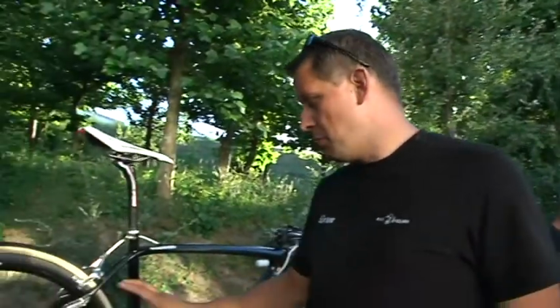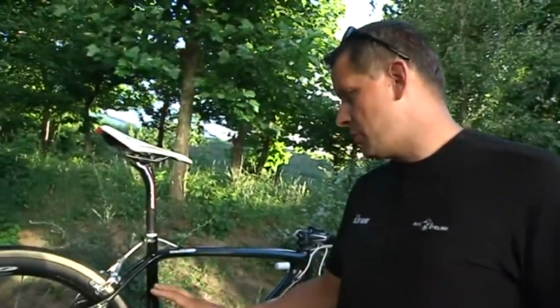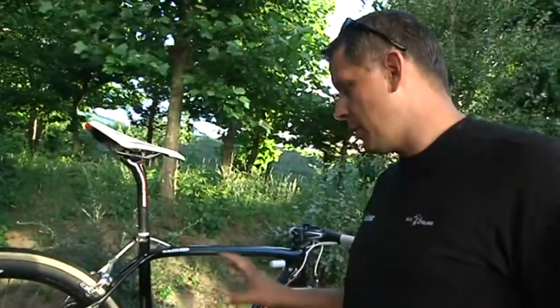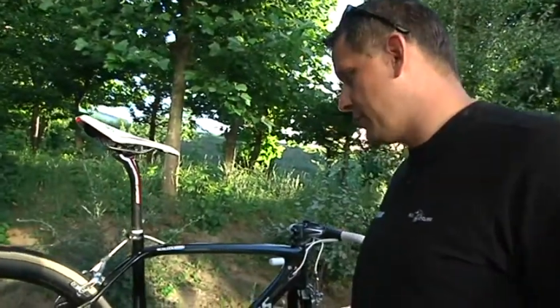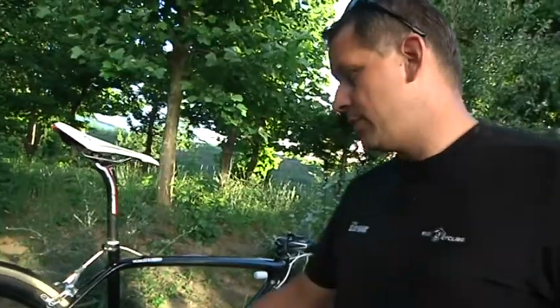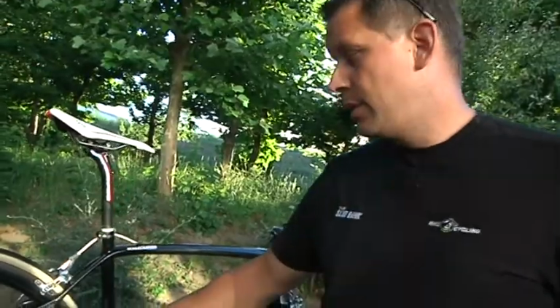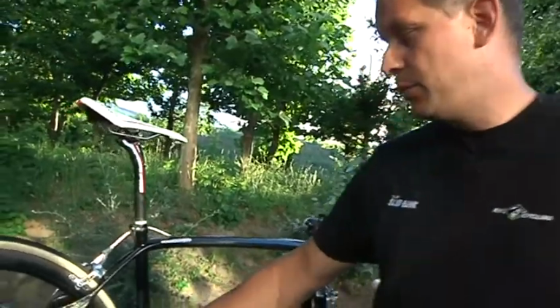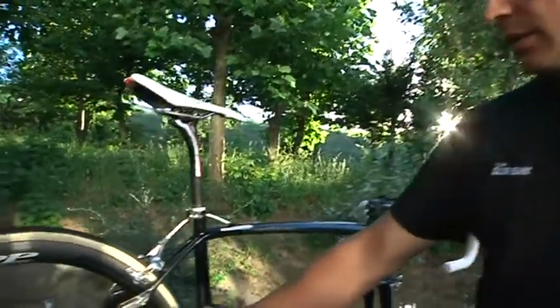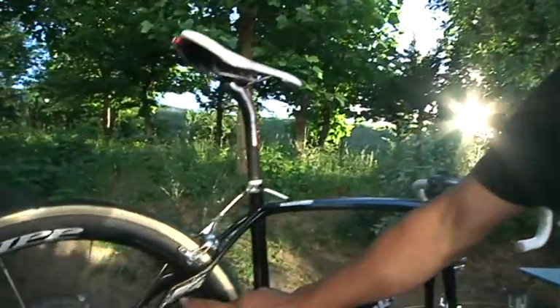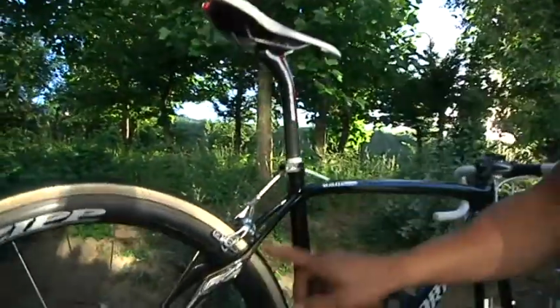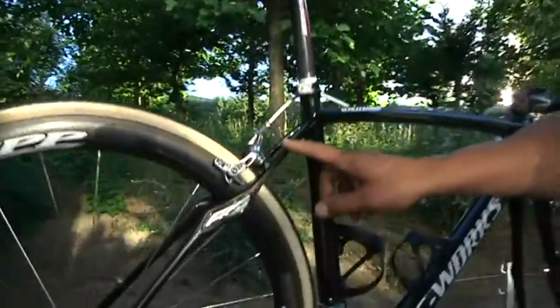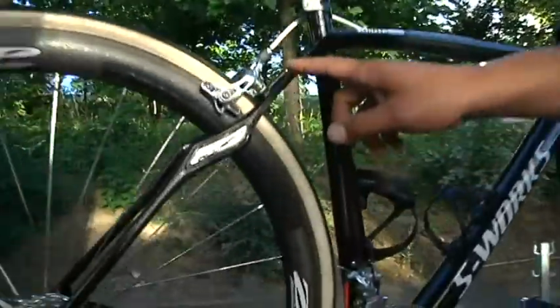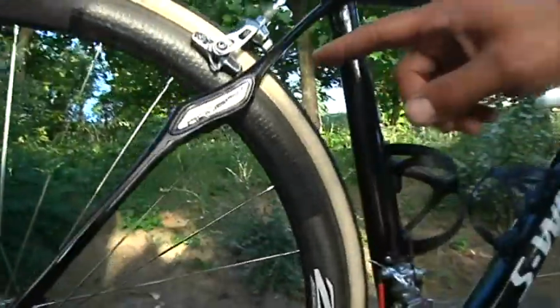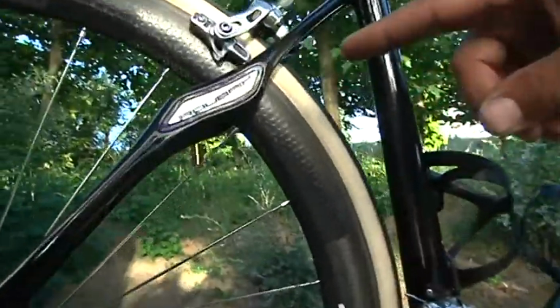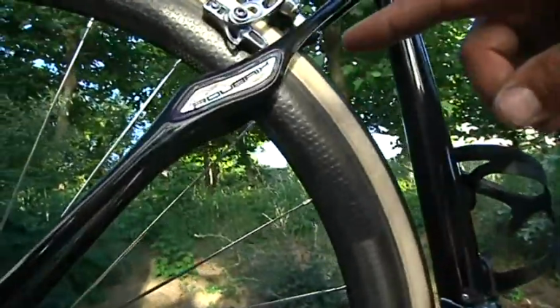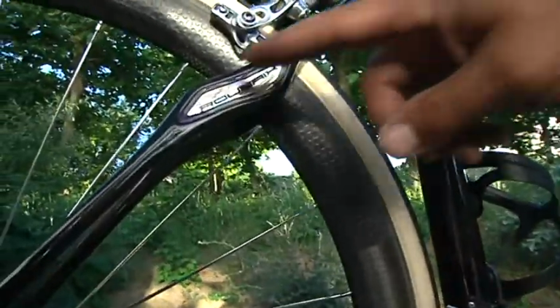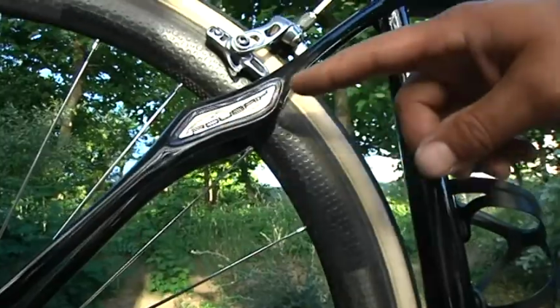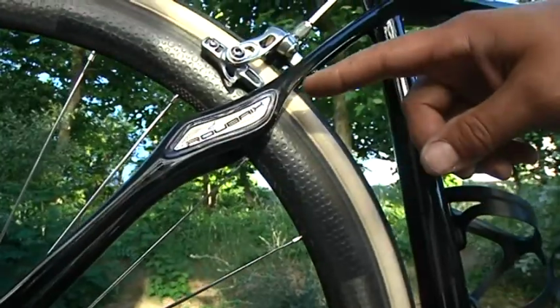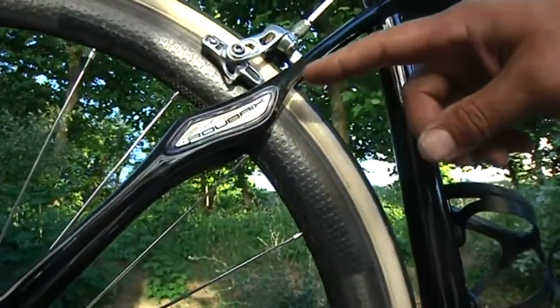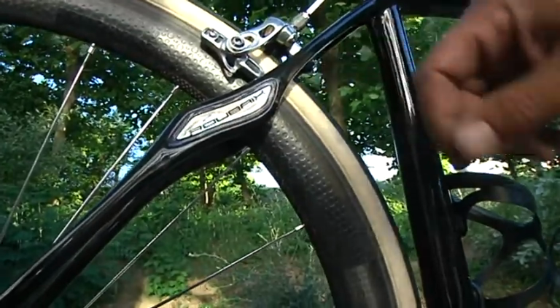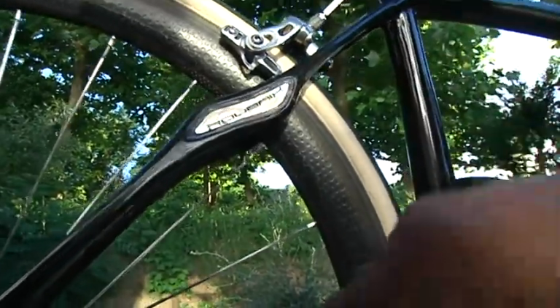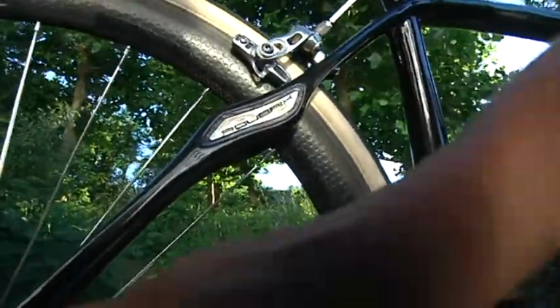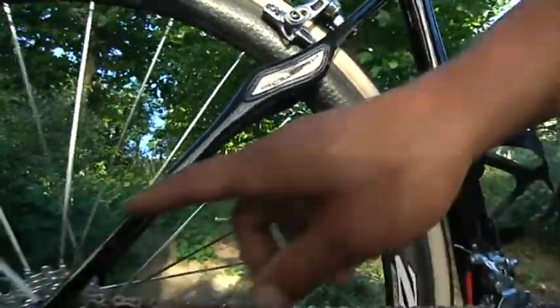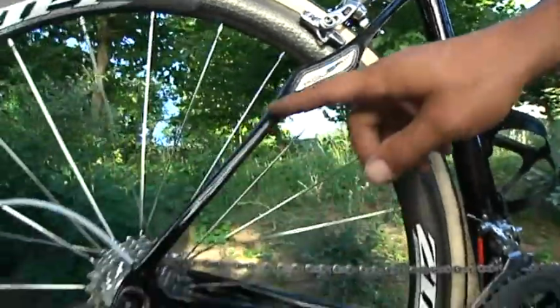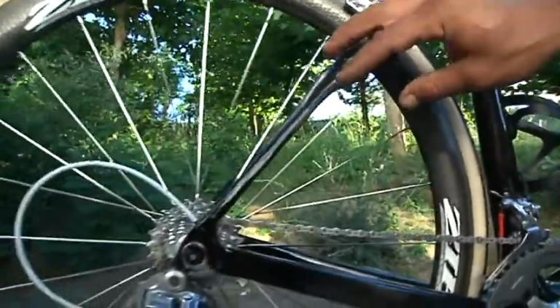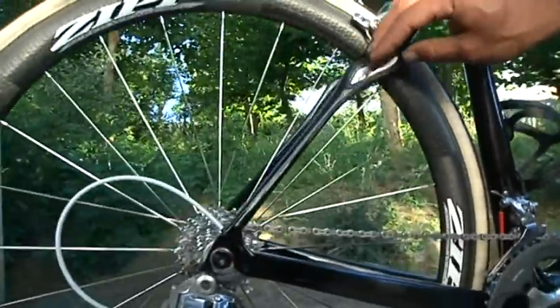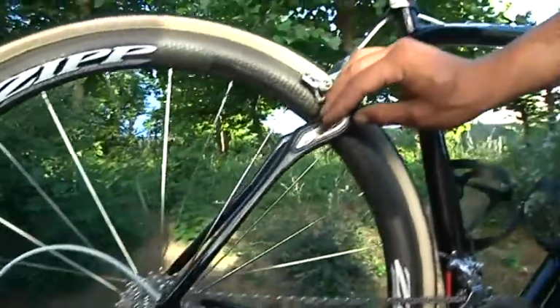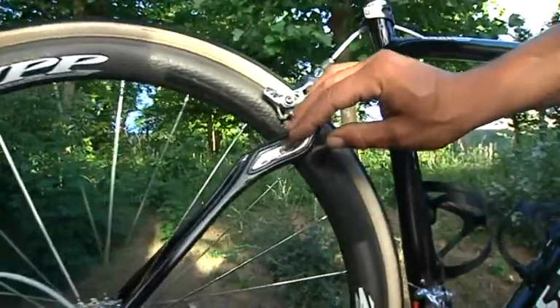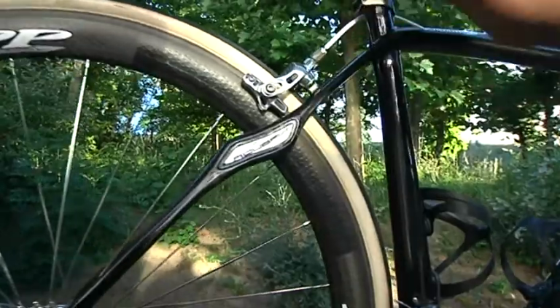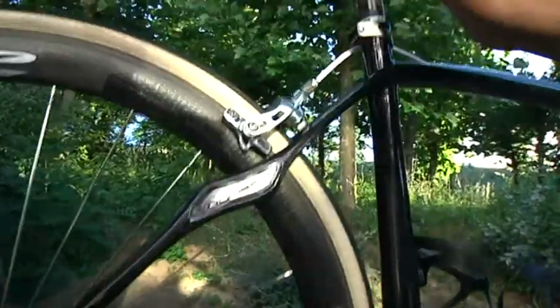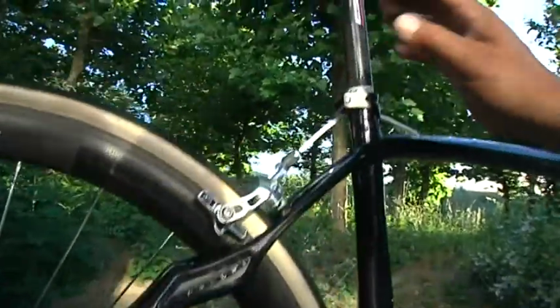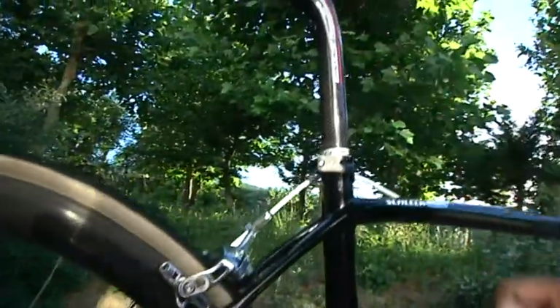The most apparent difference, as you will see, is this section right here, which is elastomer built in. So when the vibration comes up through the bike, it's actually neutralized here, so the rider will have more comfort.